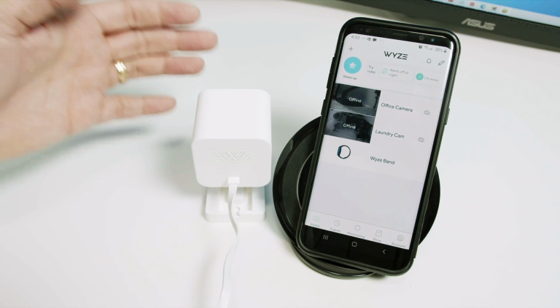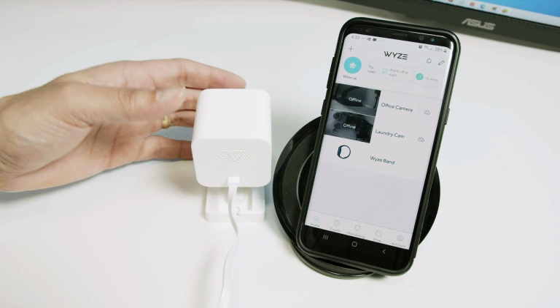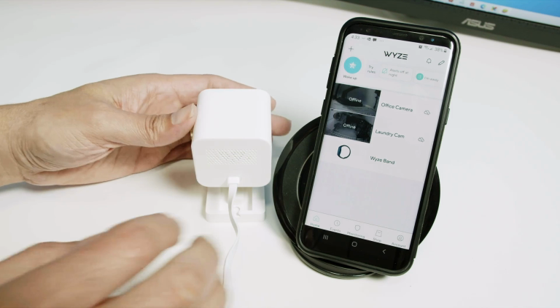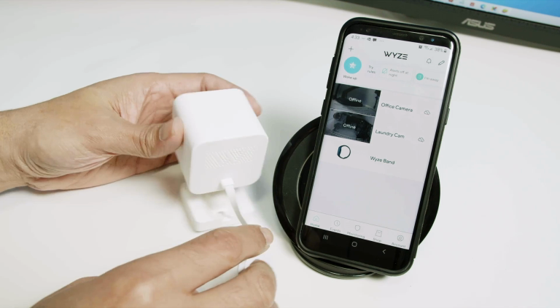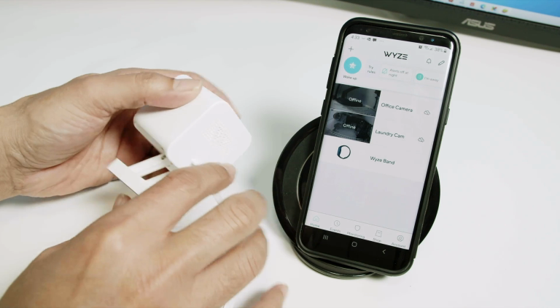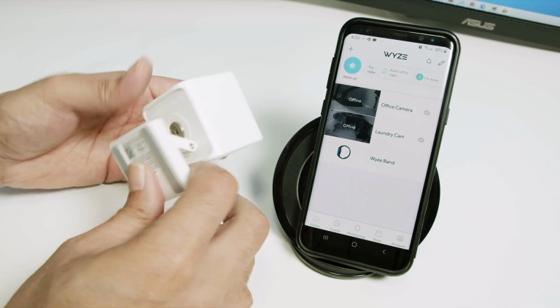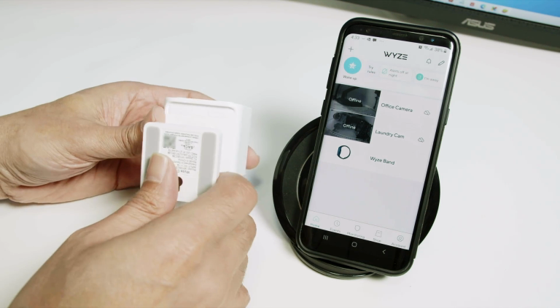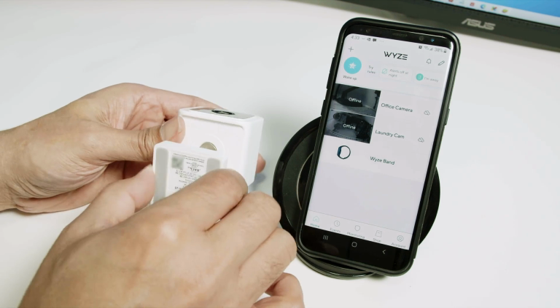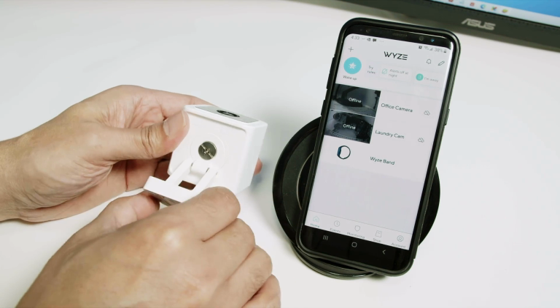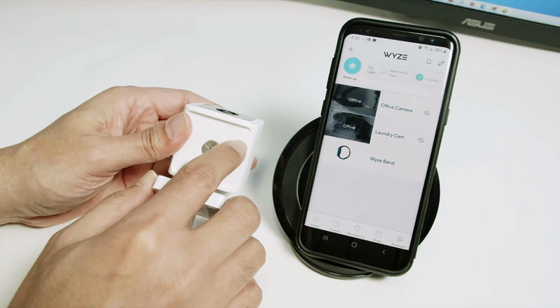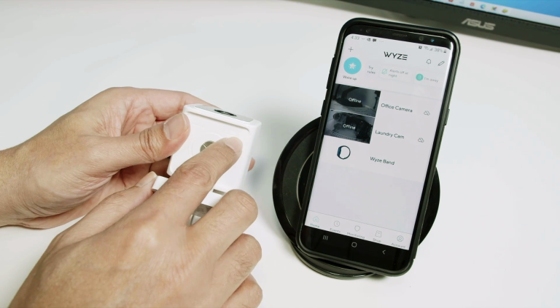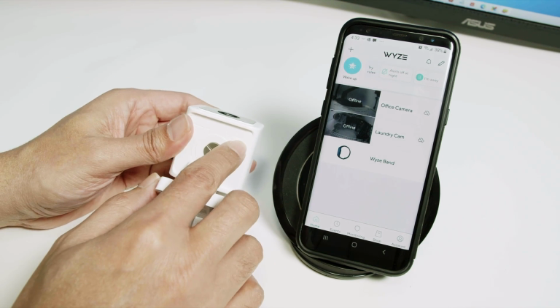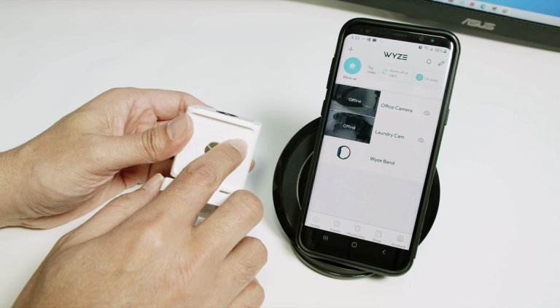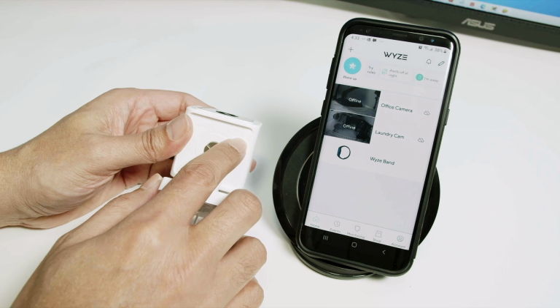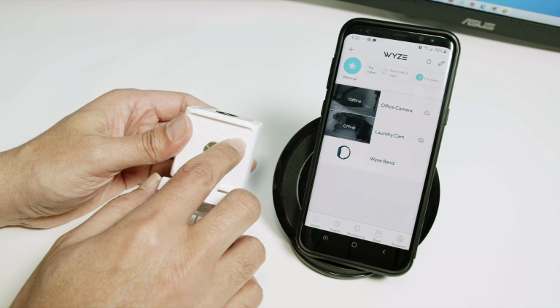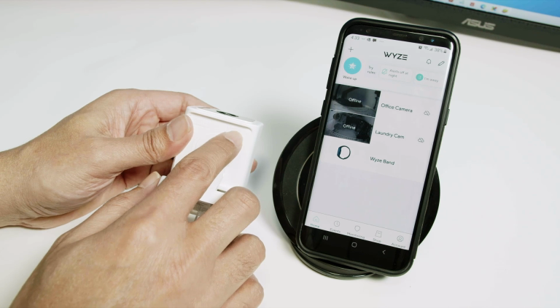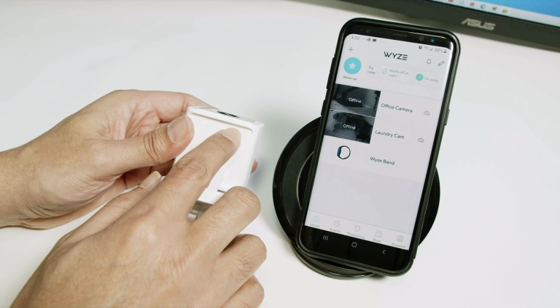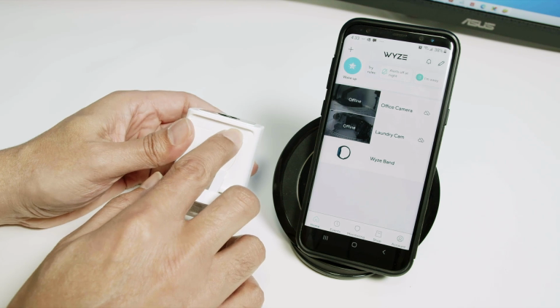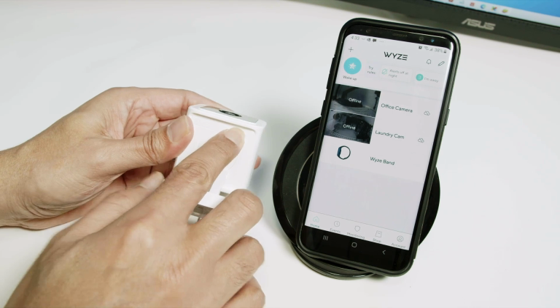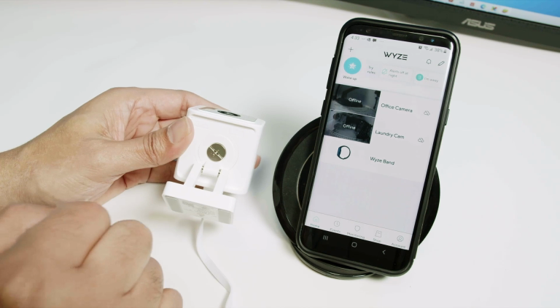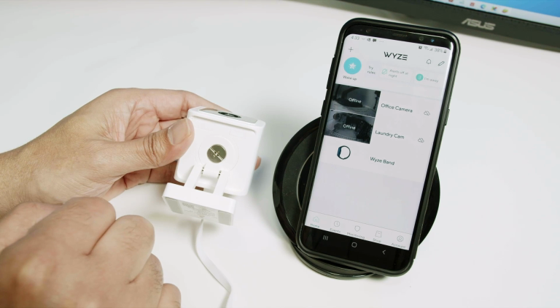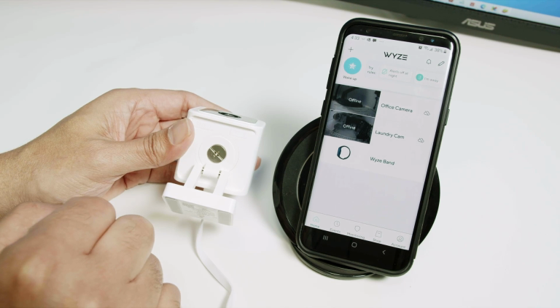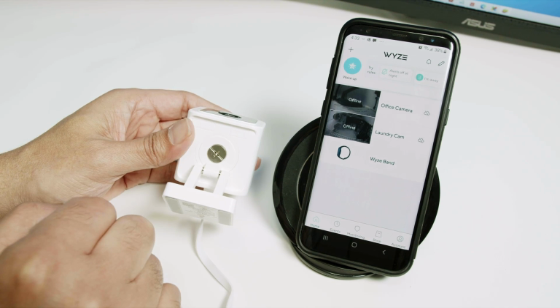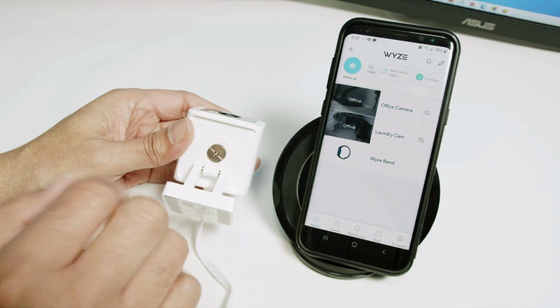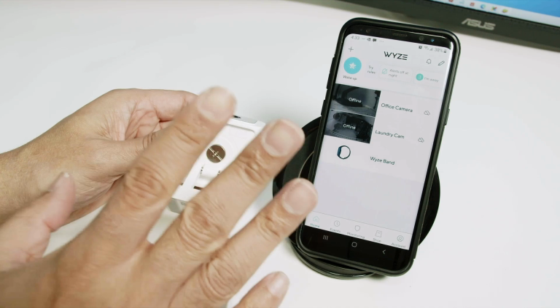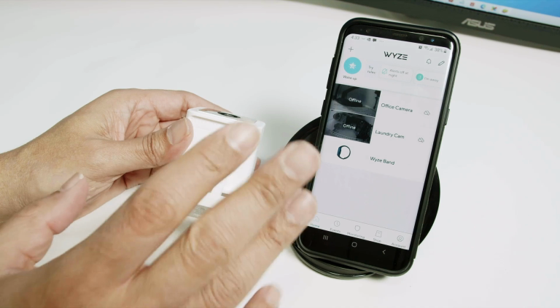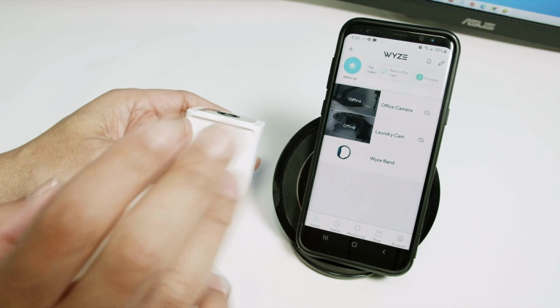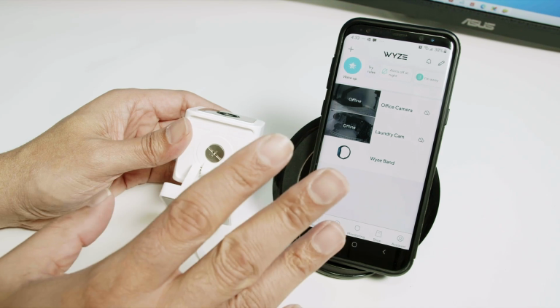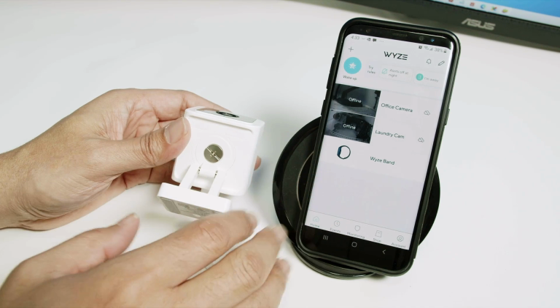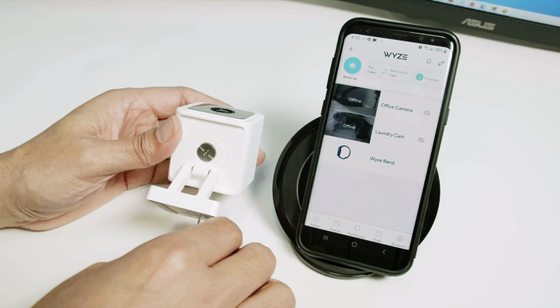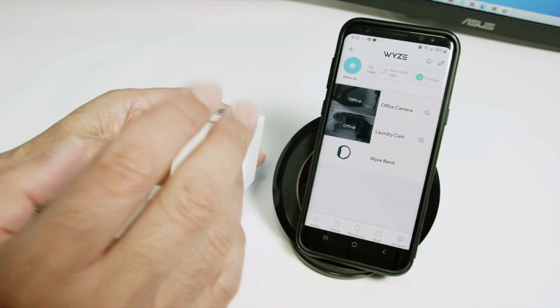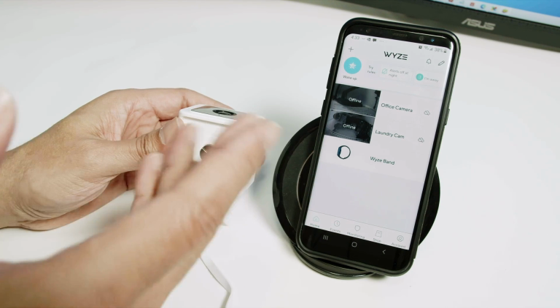Then what I have to do is just come here and press this setup button. So you press it. You hear the message 'Ready to connect' and you're good to go. You can start all over again.